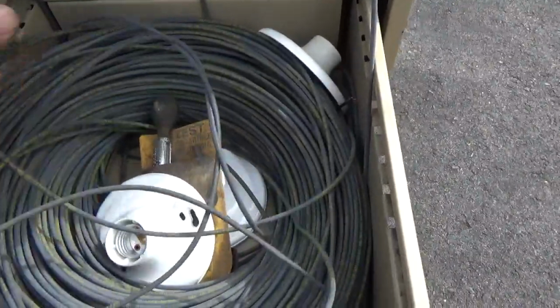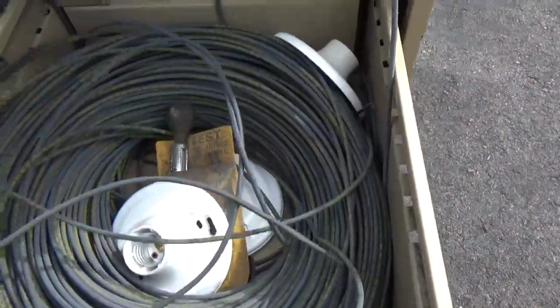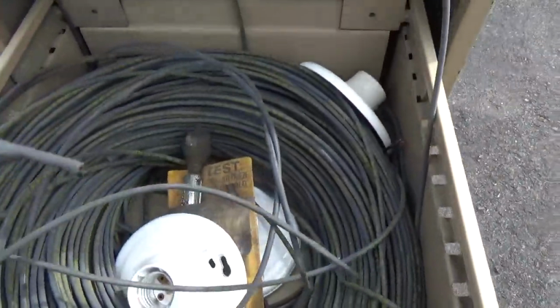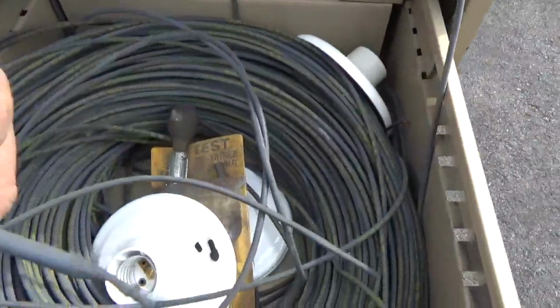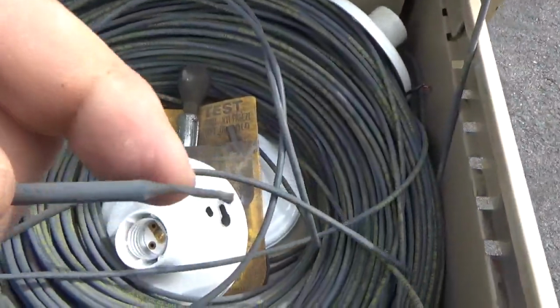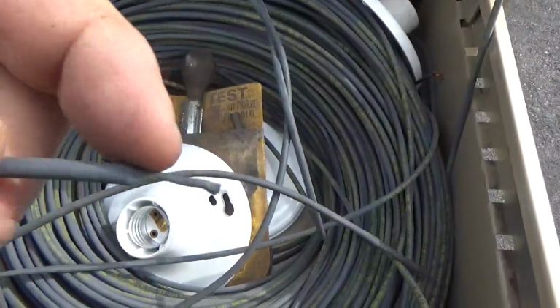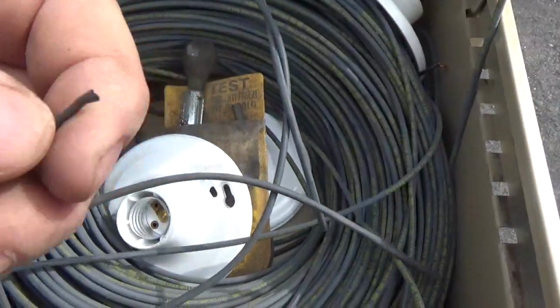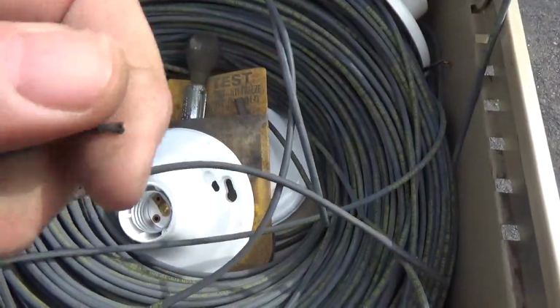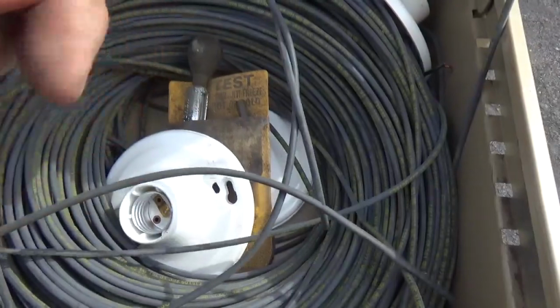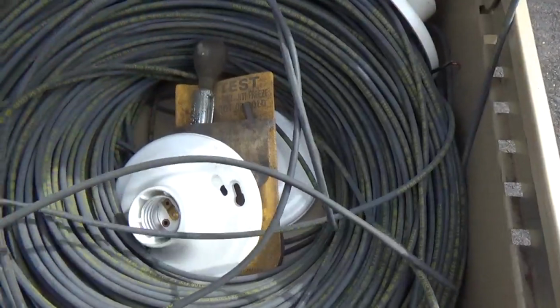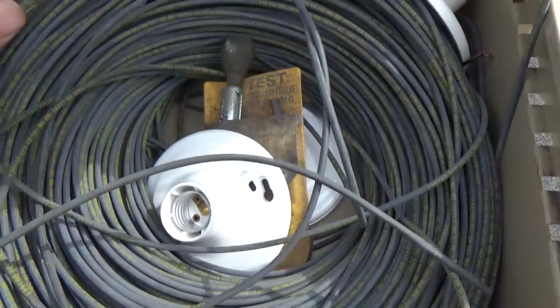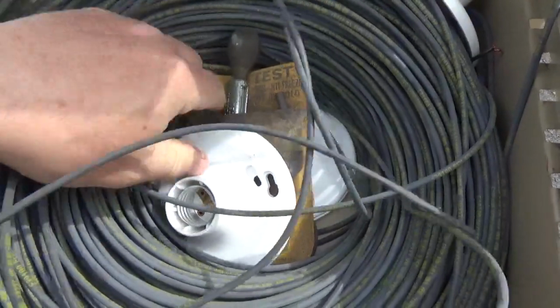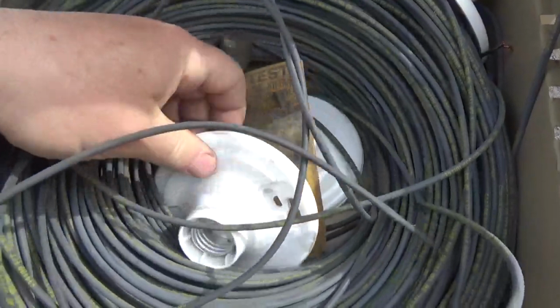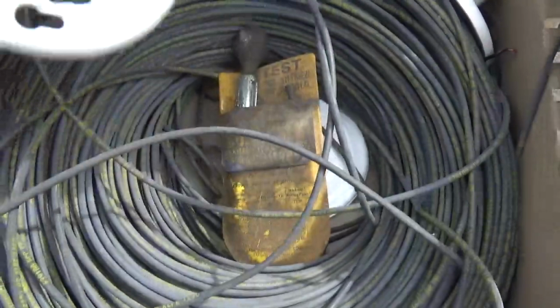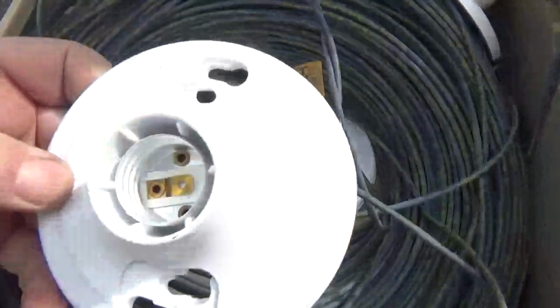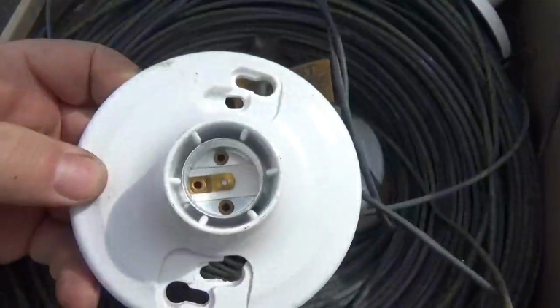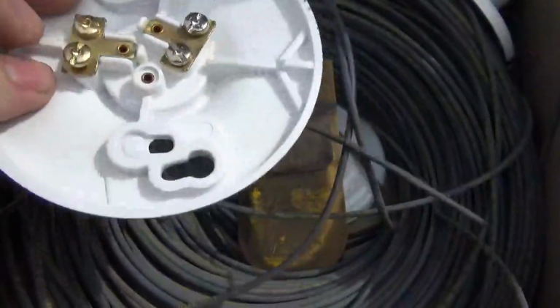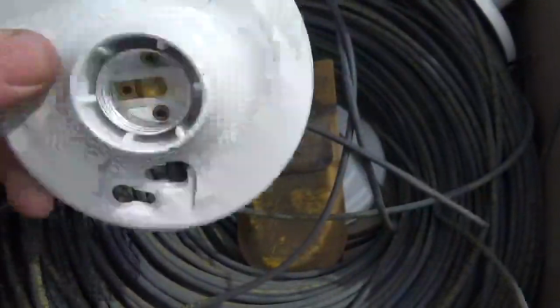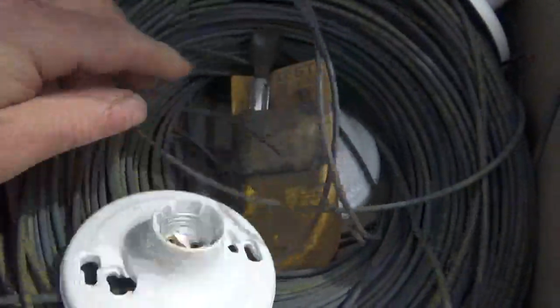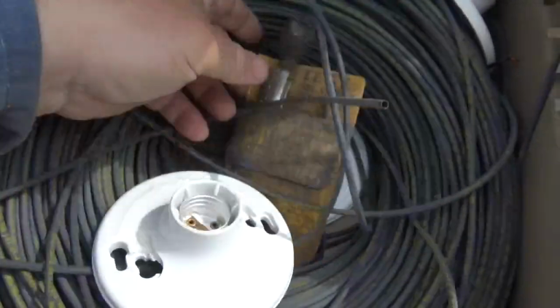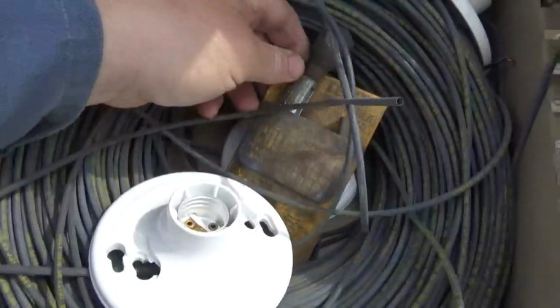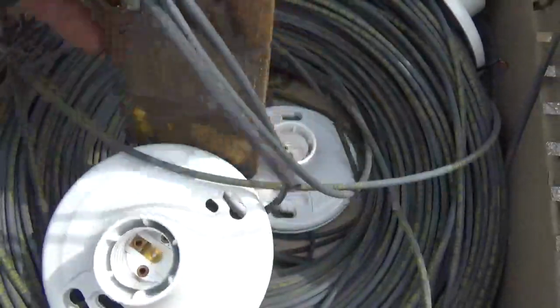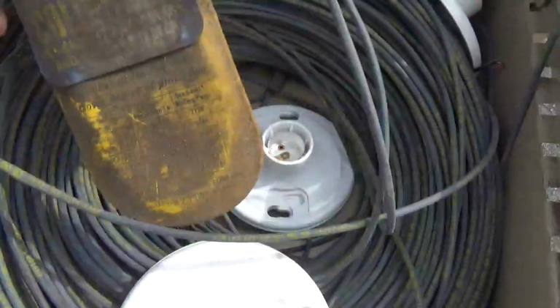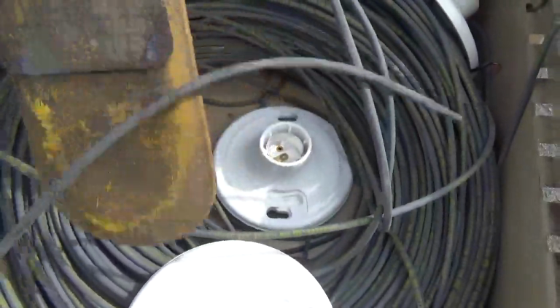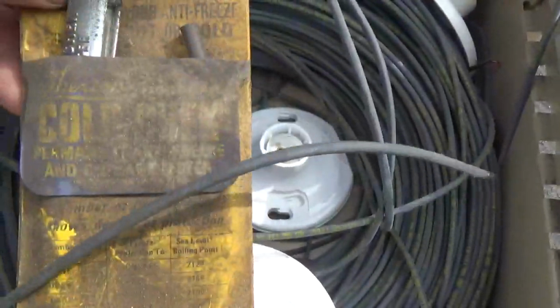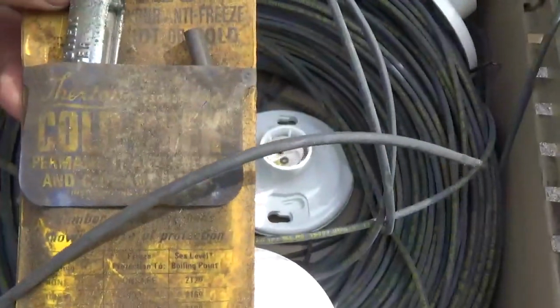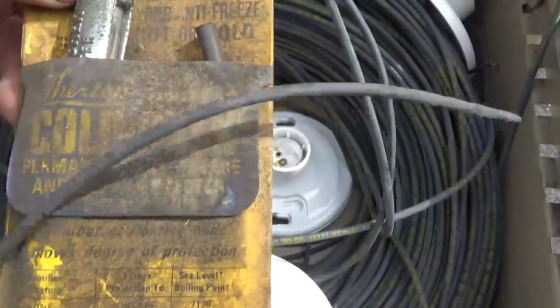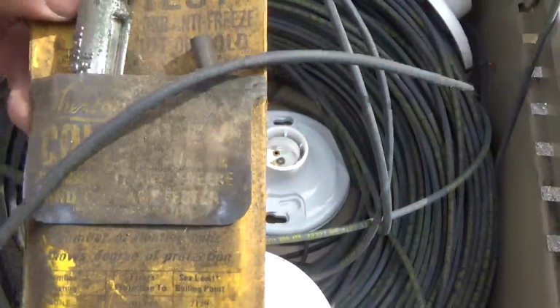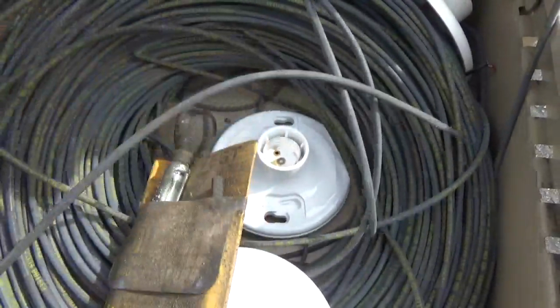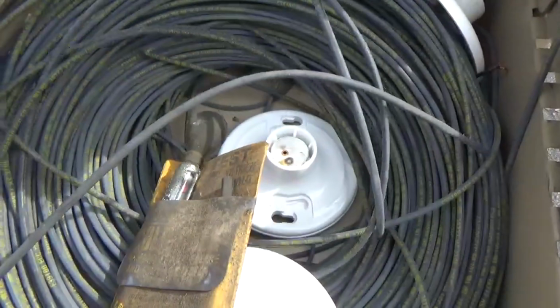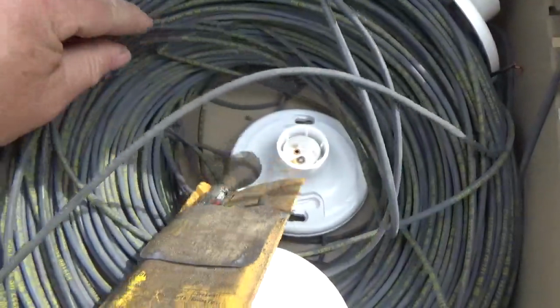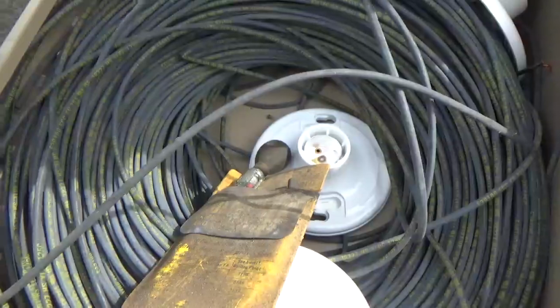This appears to be shrink tubing — three of these. And I'm going to test you to see if your antifreeze is any good.